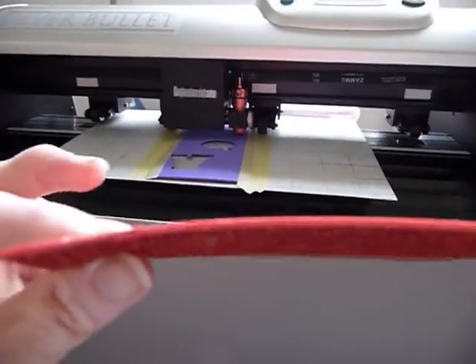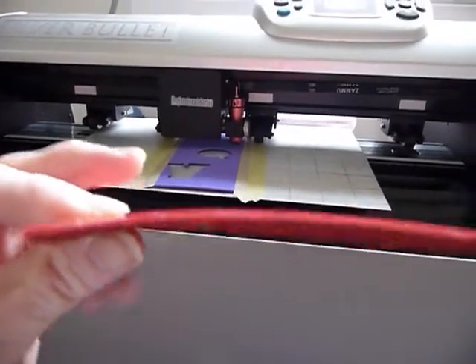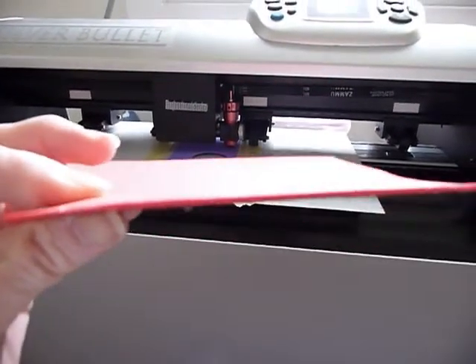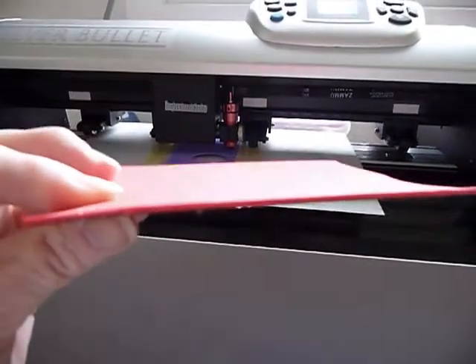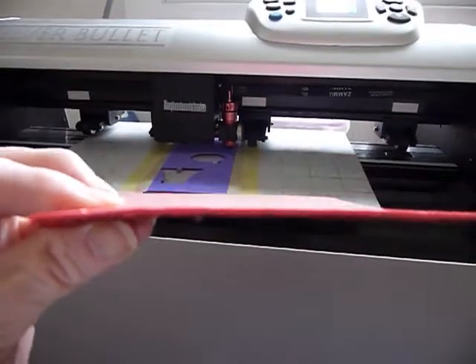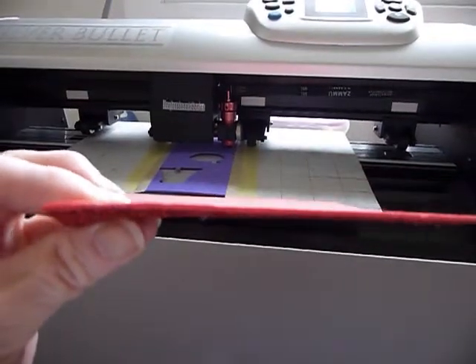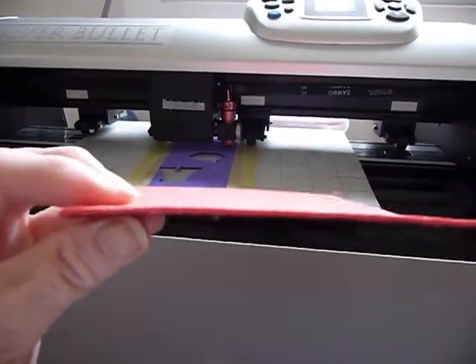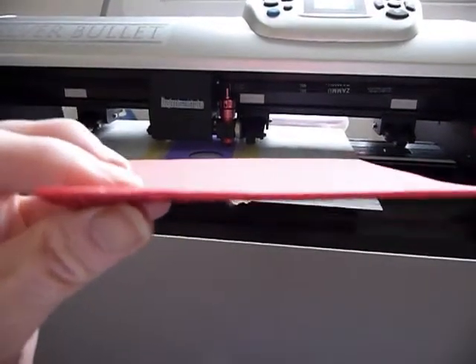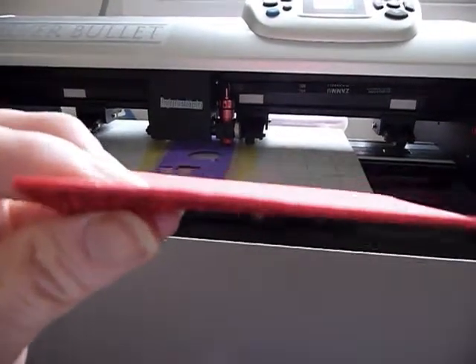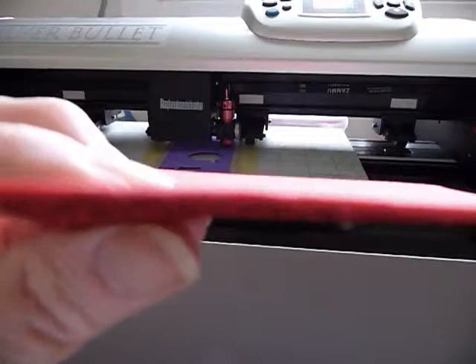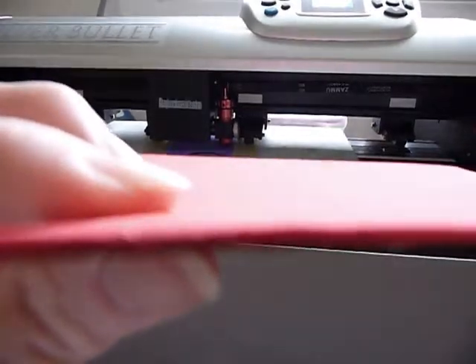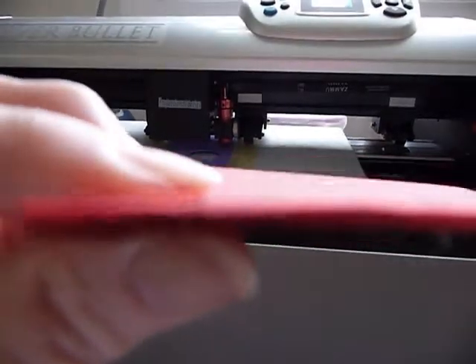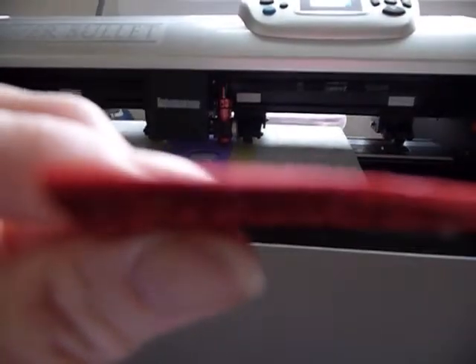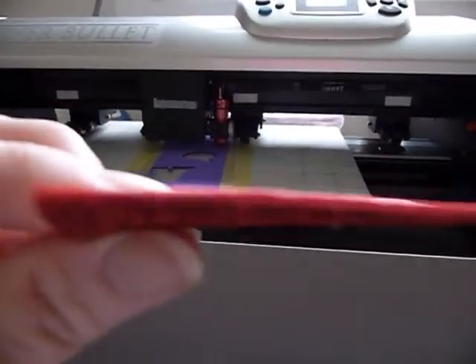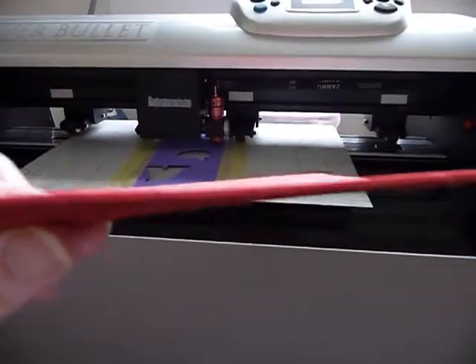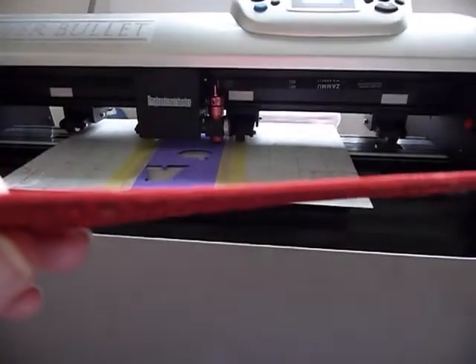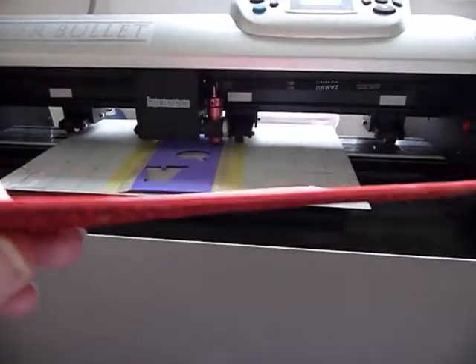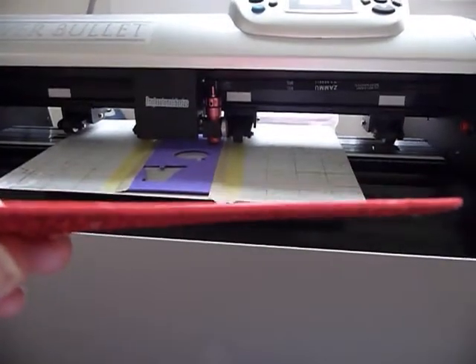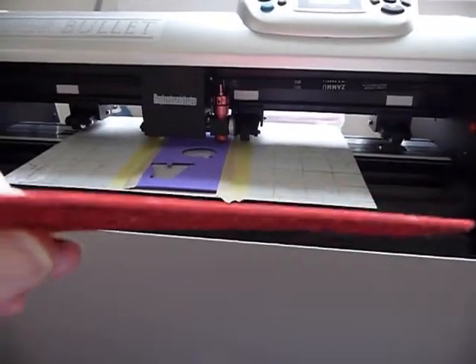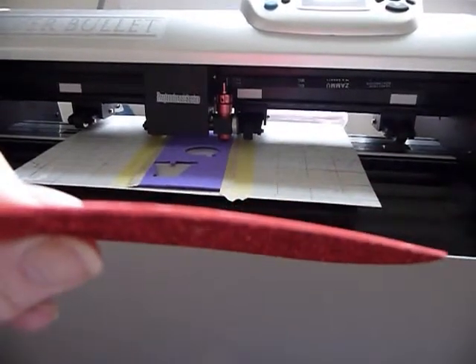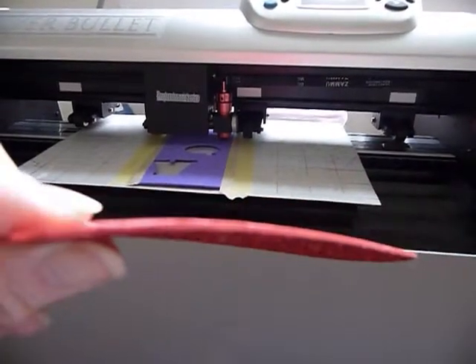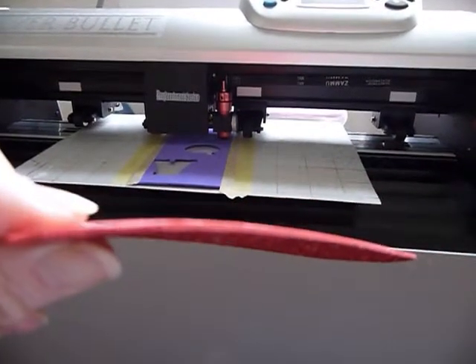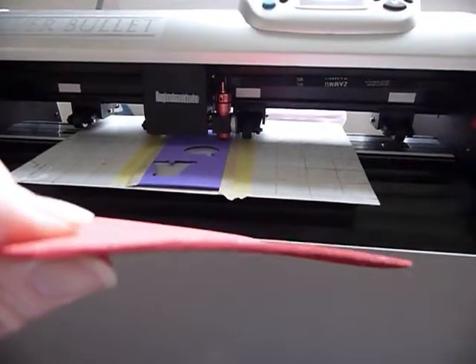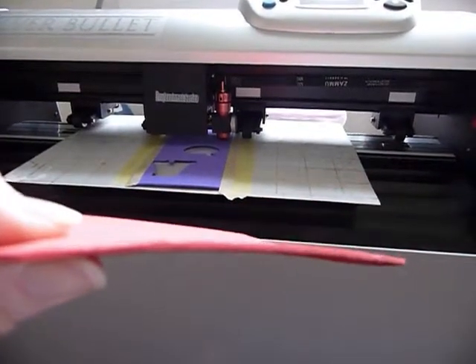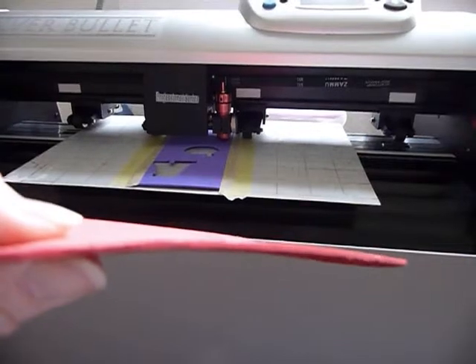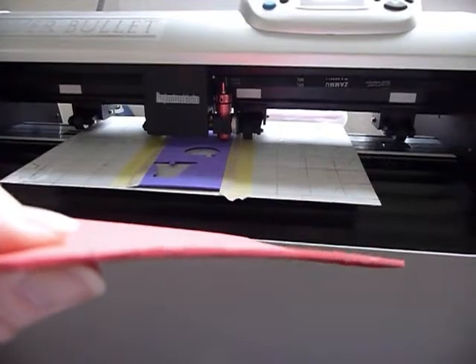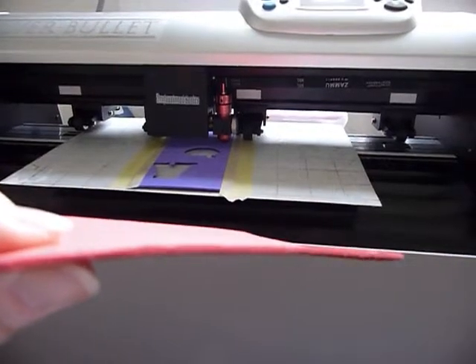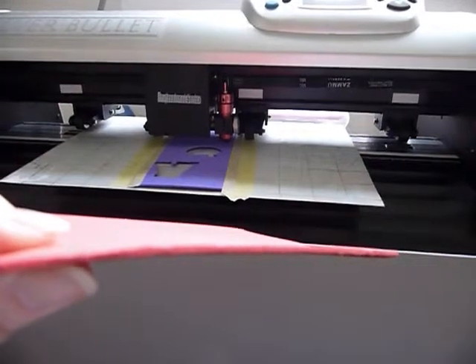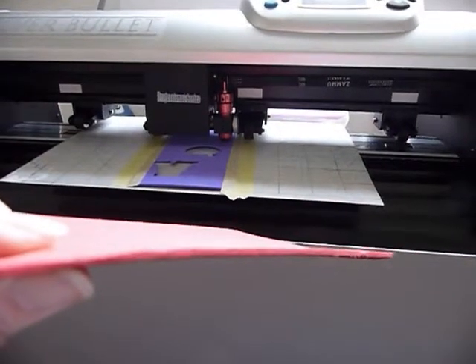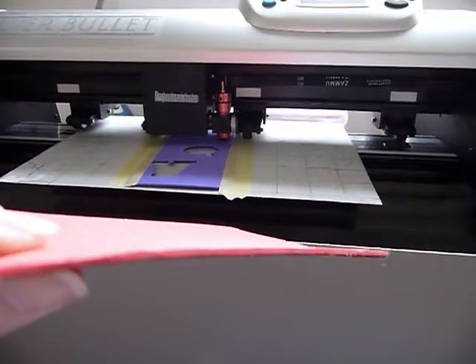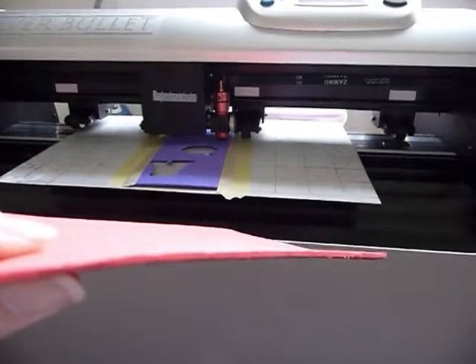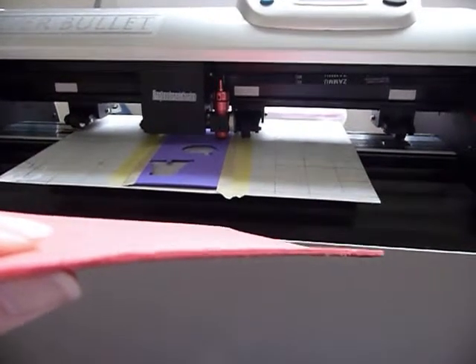If you look at it side on, it's very difficult I expect for you to see how thick or not this actually is, but I did measure it and including the glitter it is around about two millimeters.